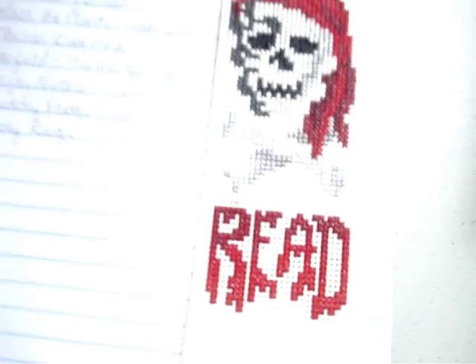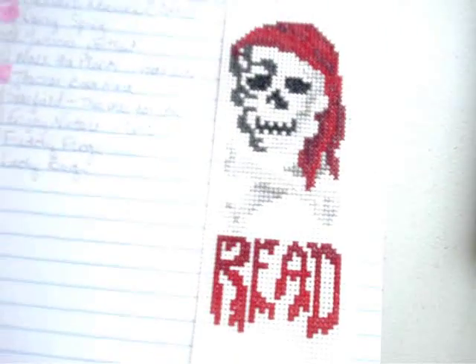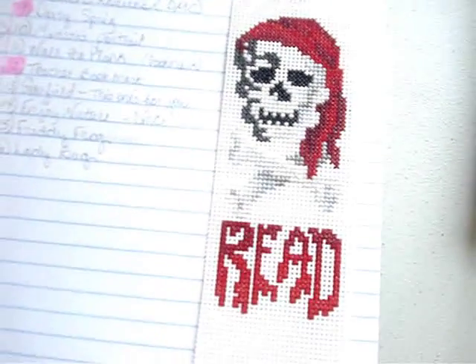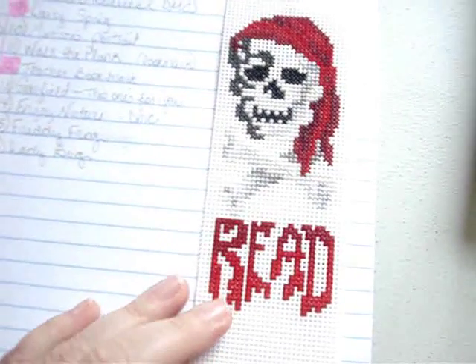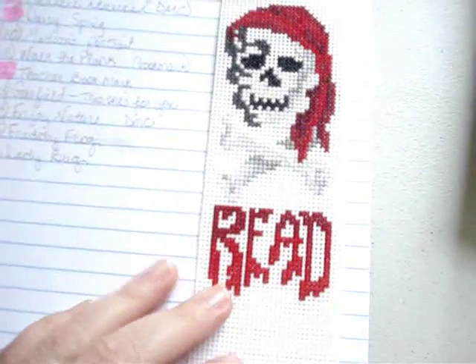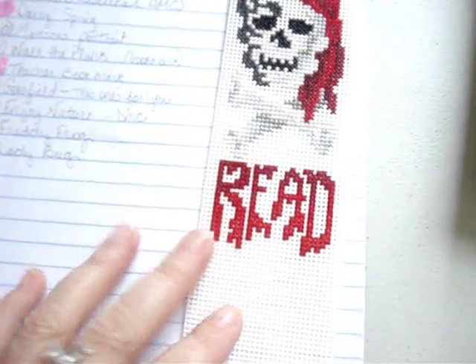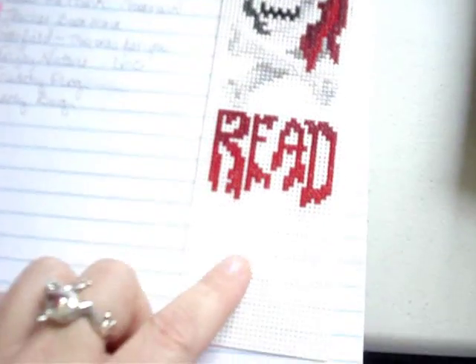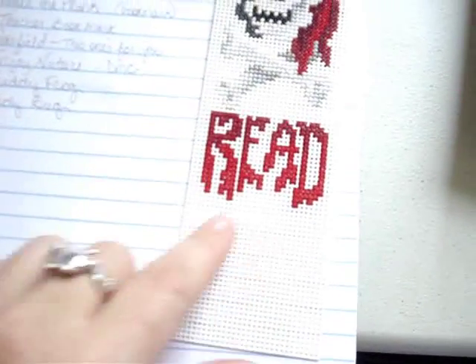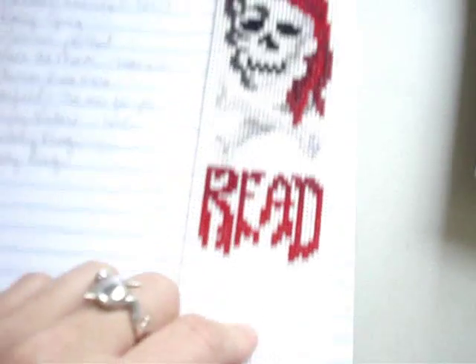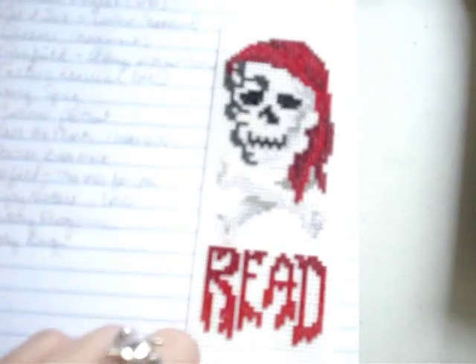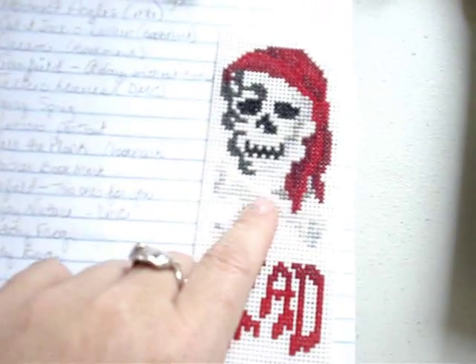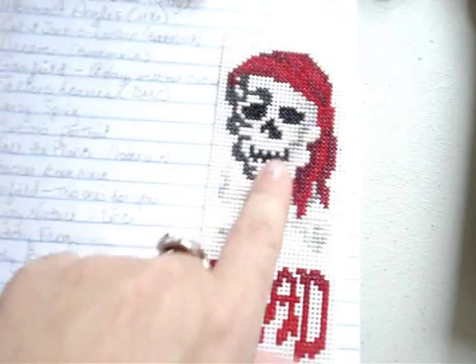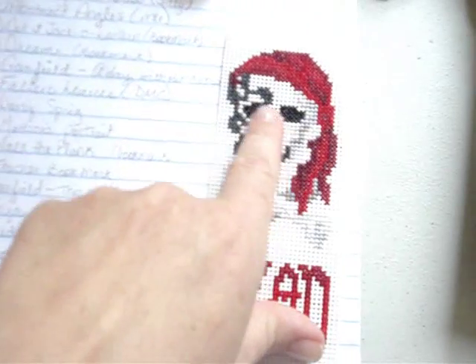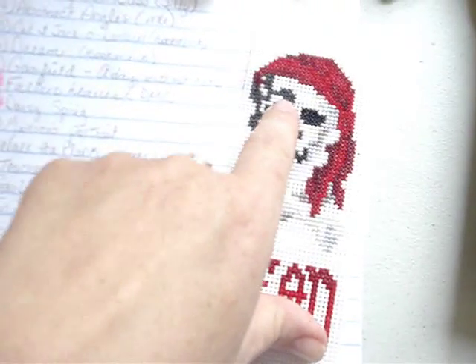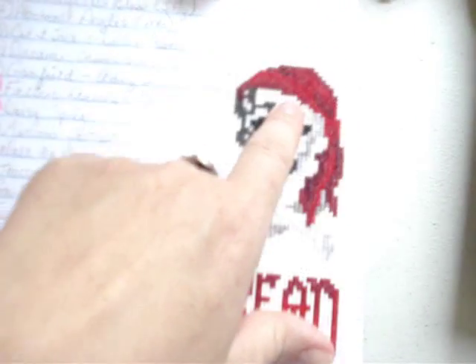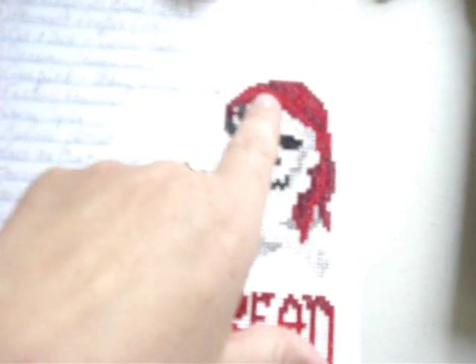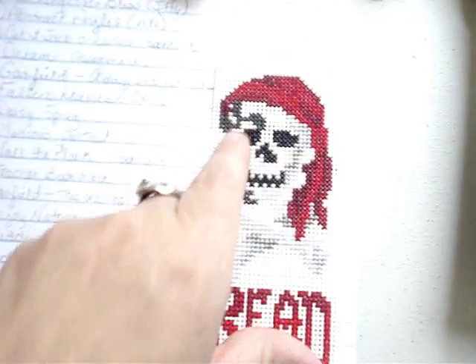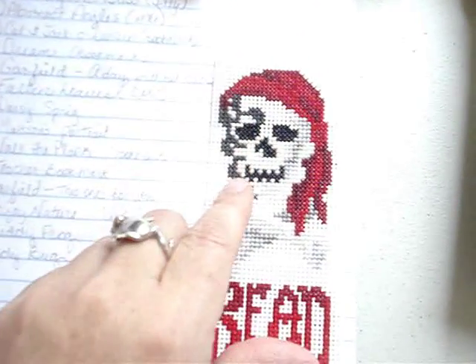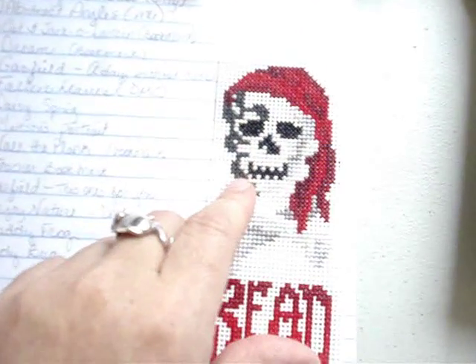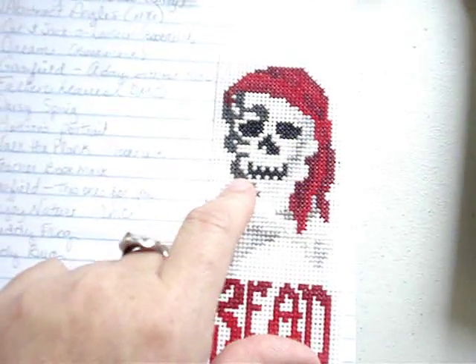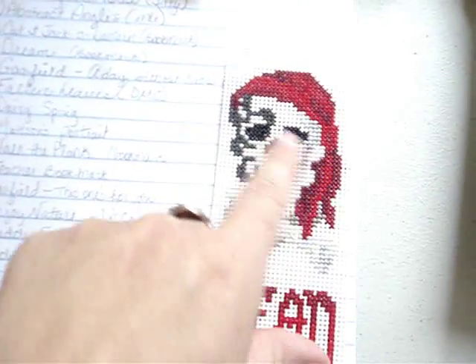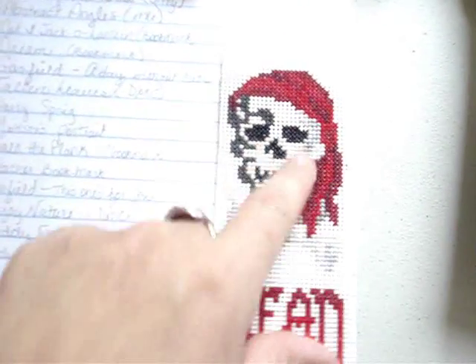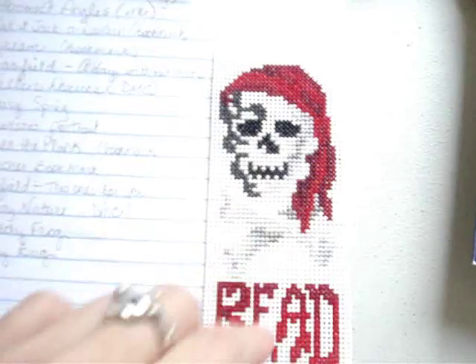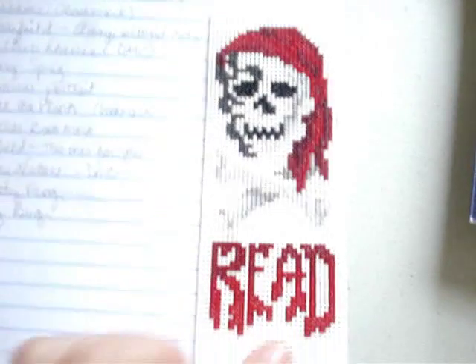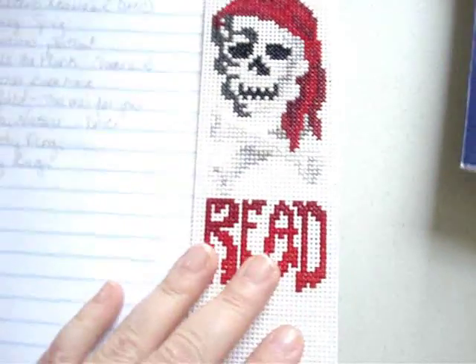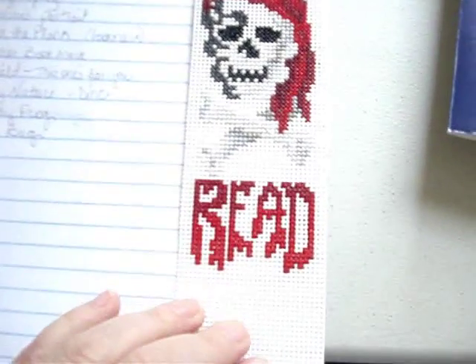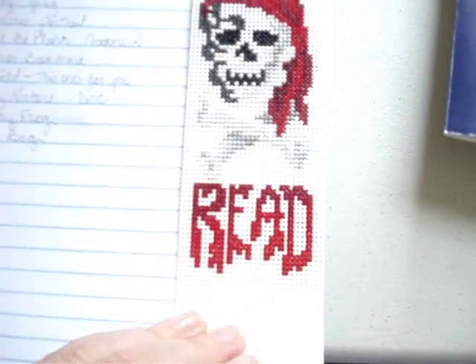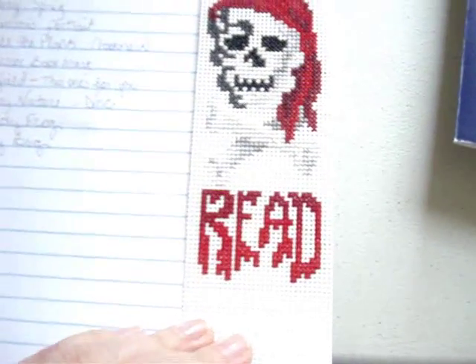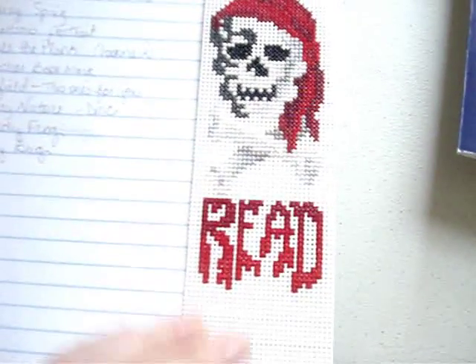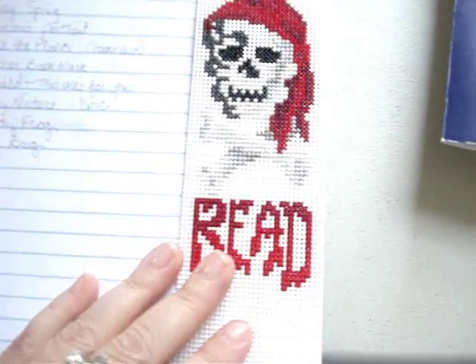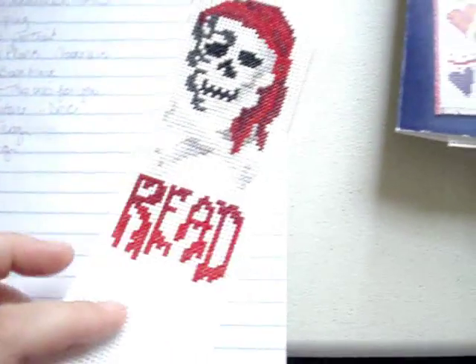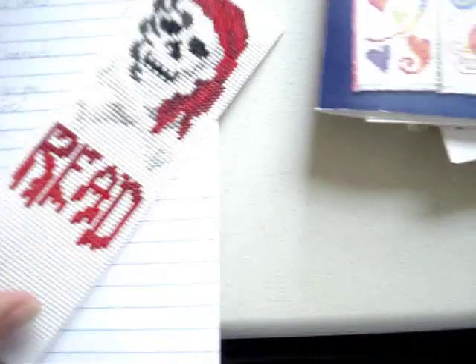This is where I got with him. I have to finish the lettering down here and fill in the white and do the backstitch around his face. So that's where I got on the Walk the Plank bookmark.